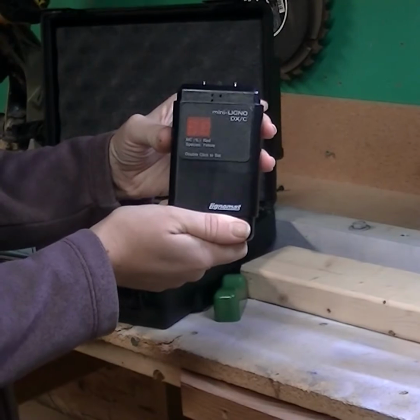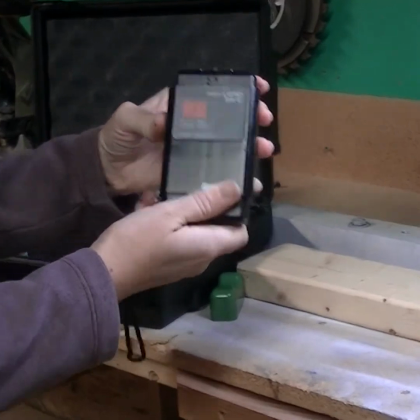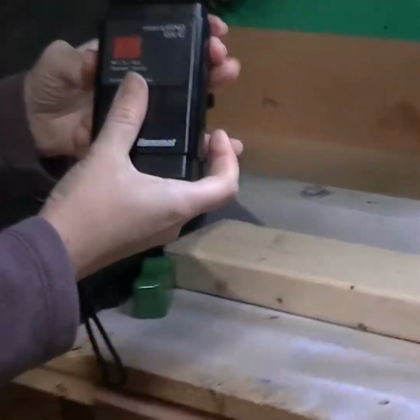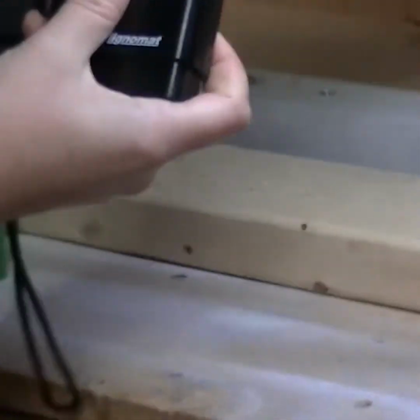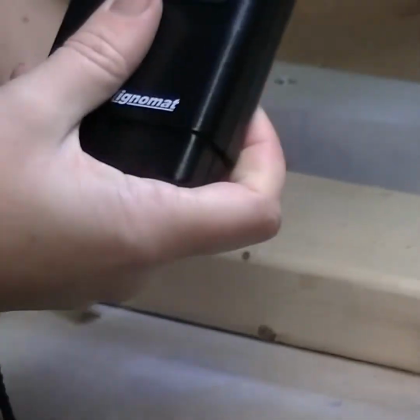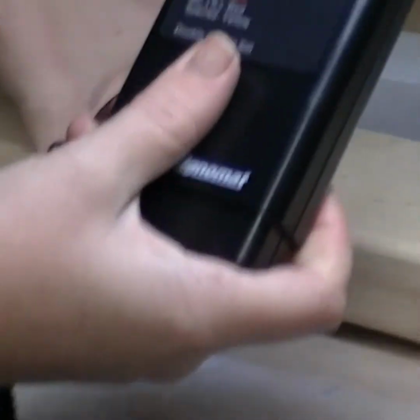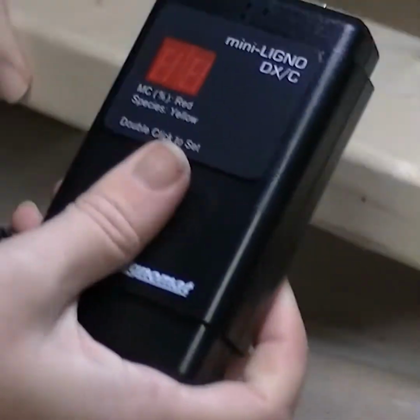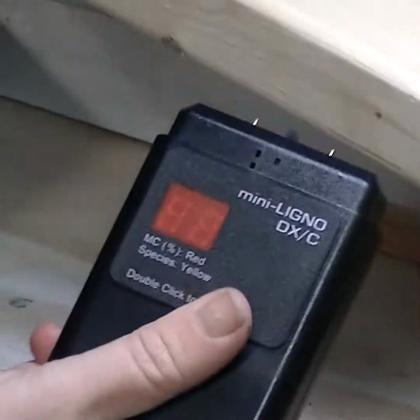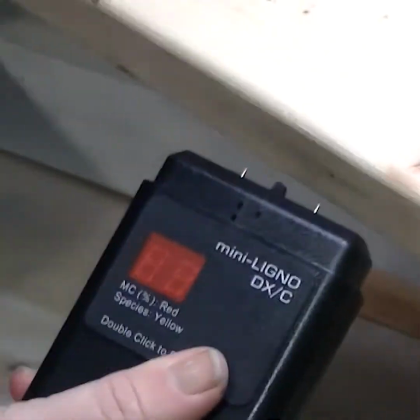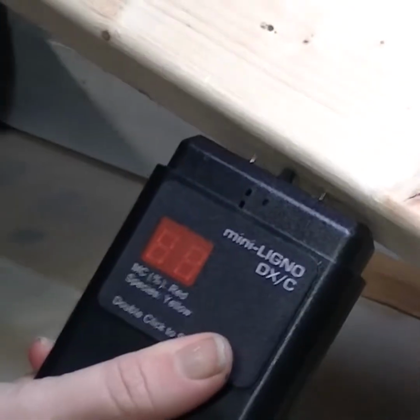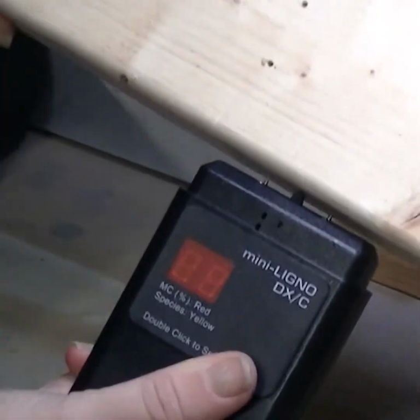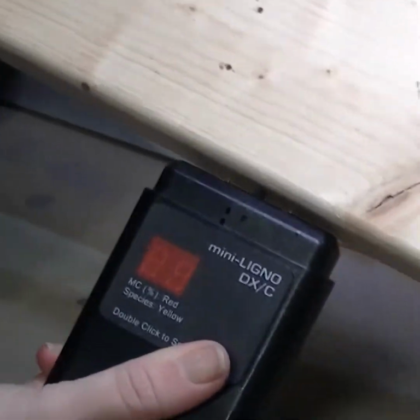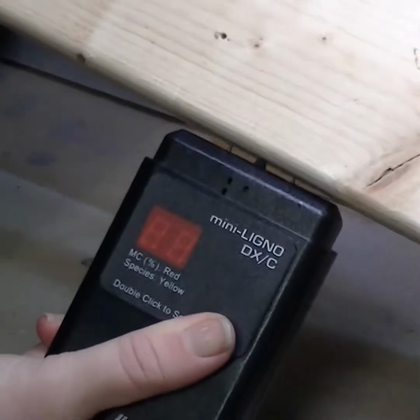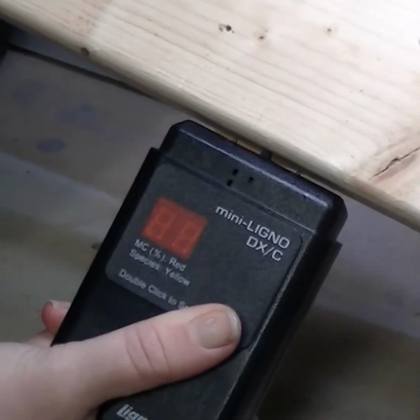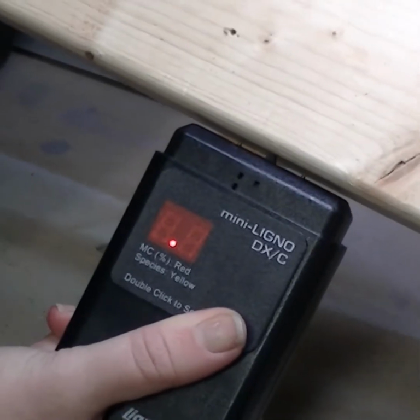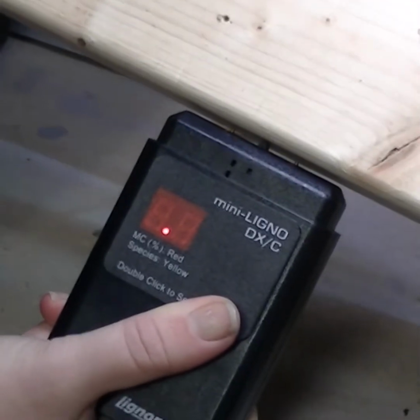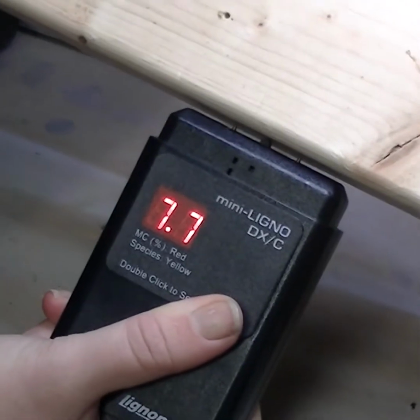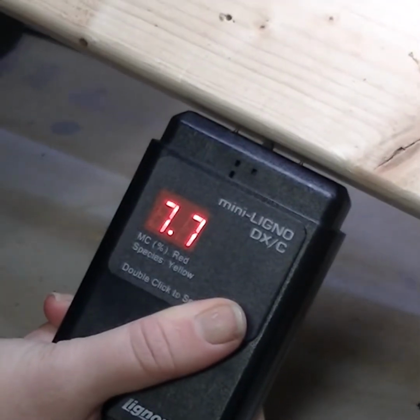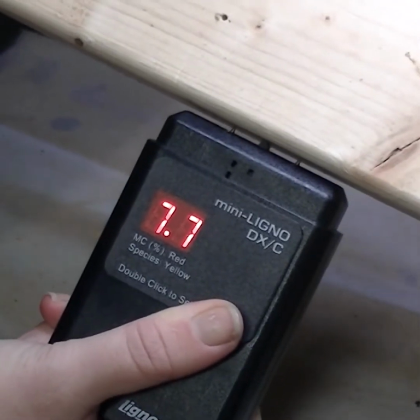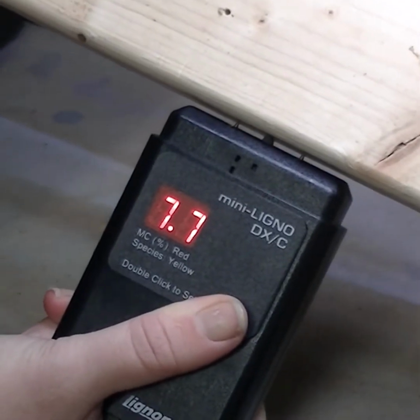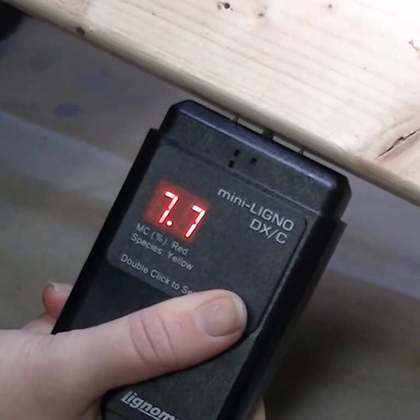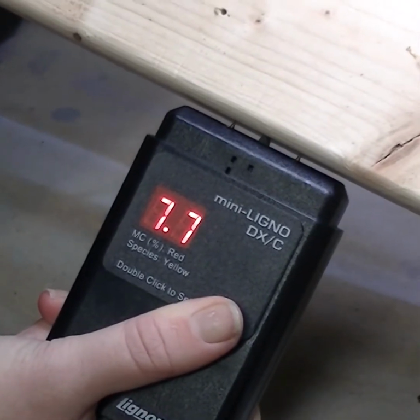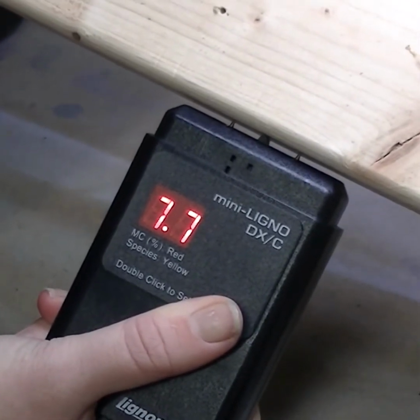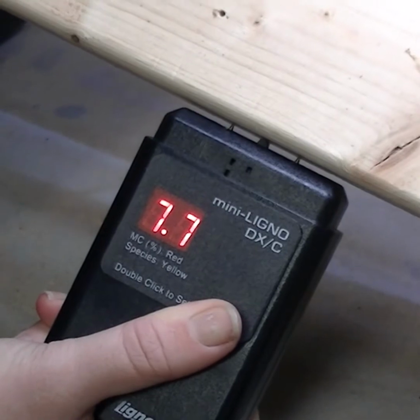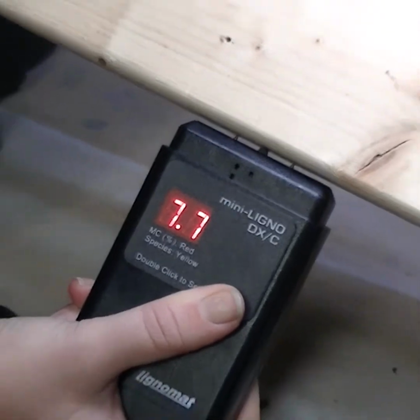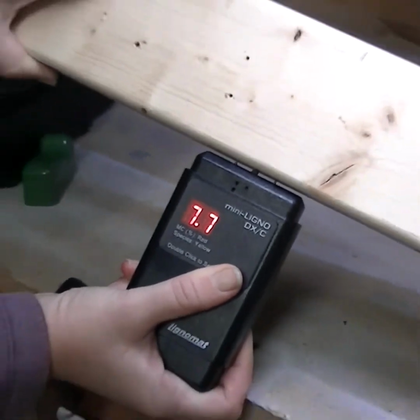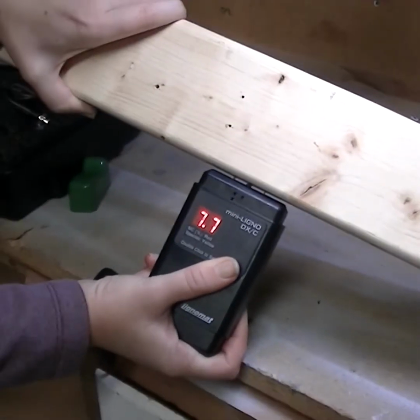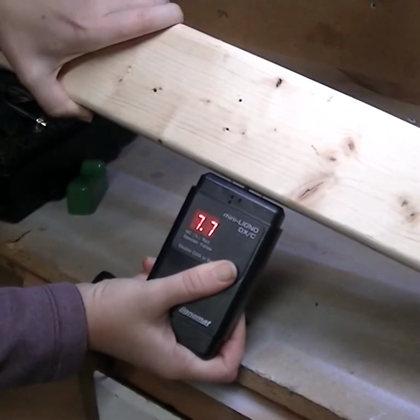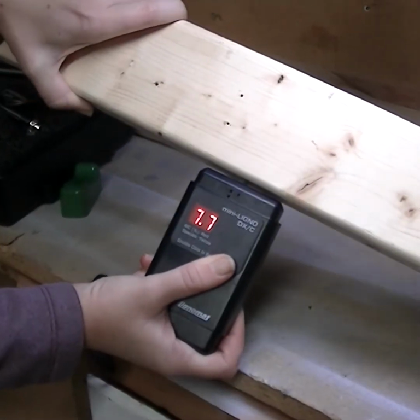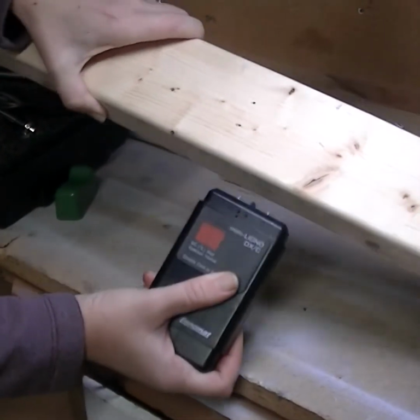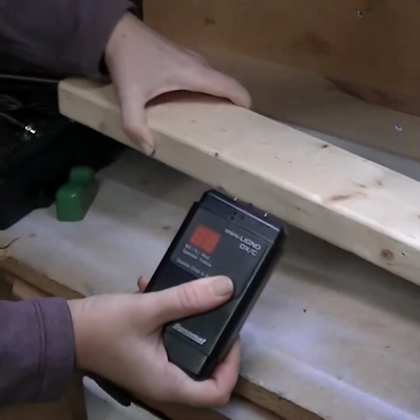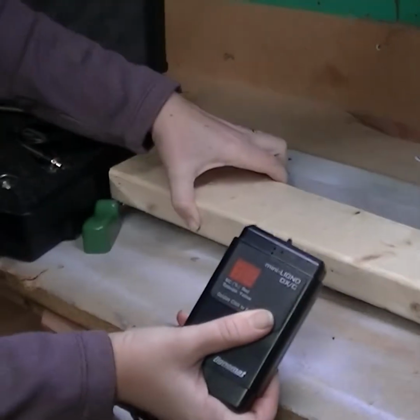Once you are on your desired species setting, release, and now it is on that specific setting. You can see here that the reading is 7.7 — that's the moisture percentage in this piece of wood.